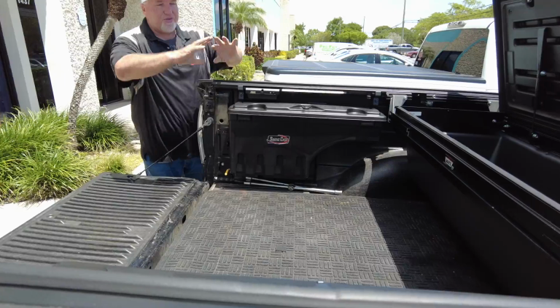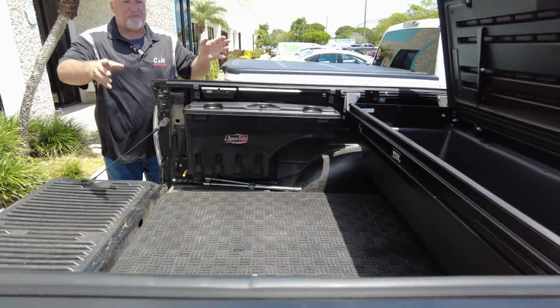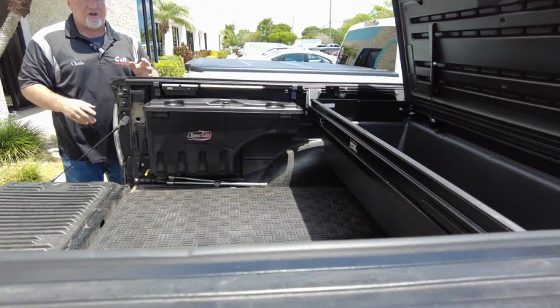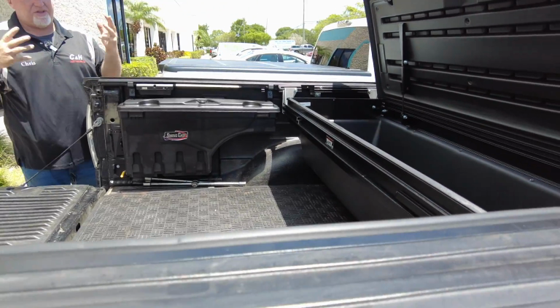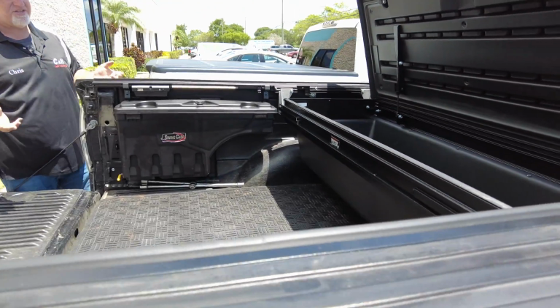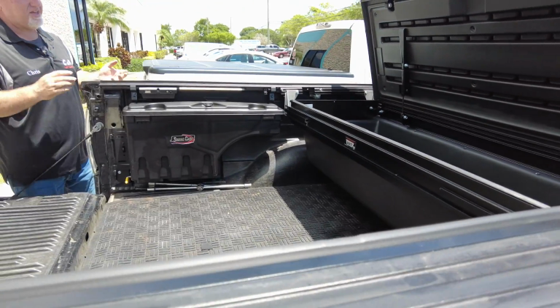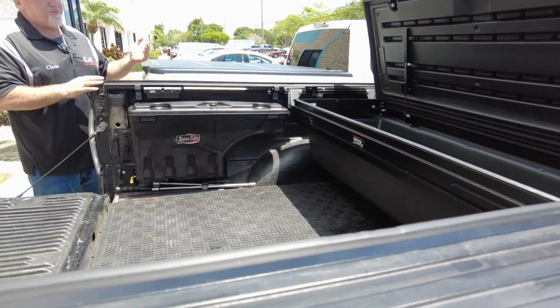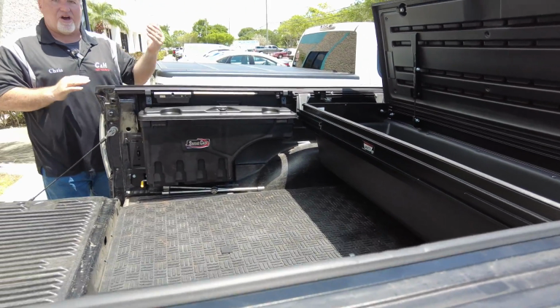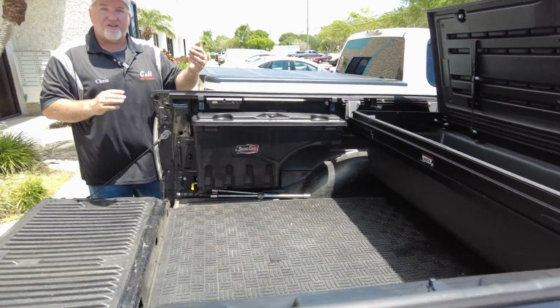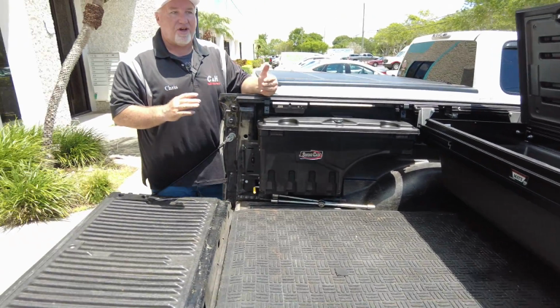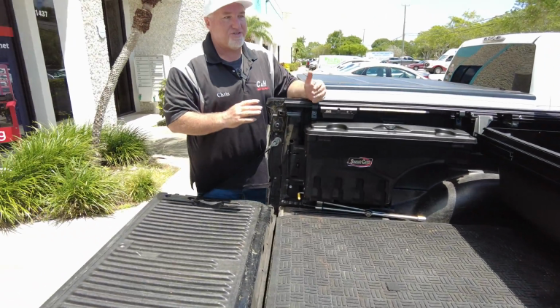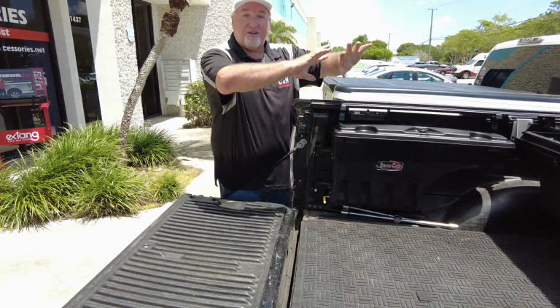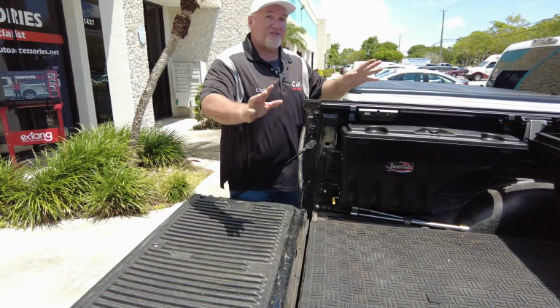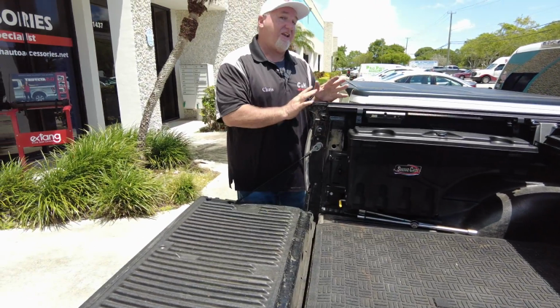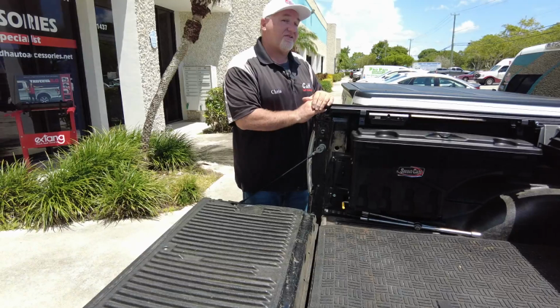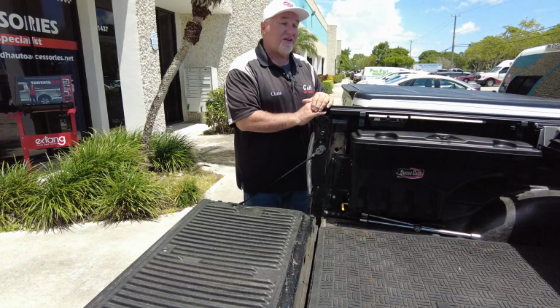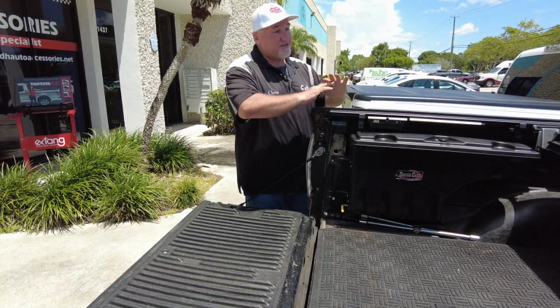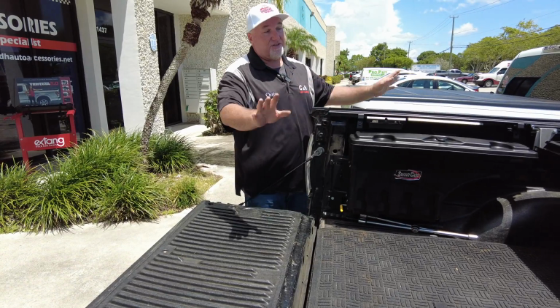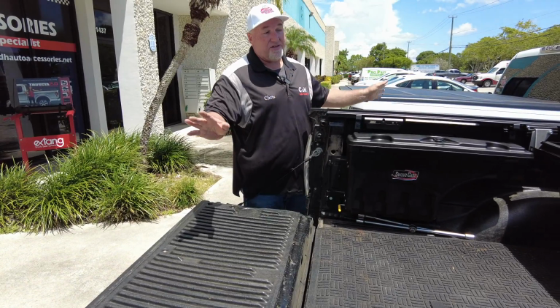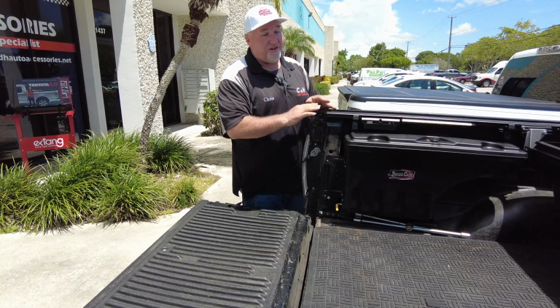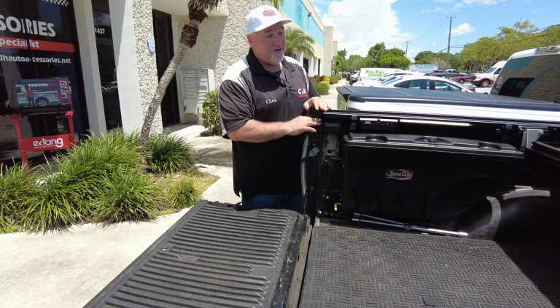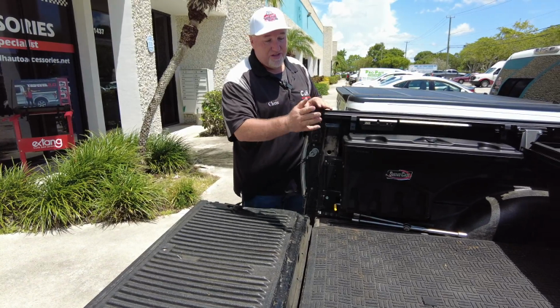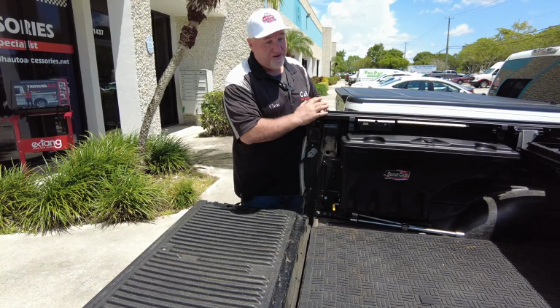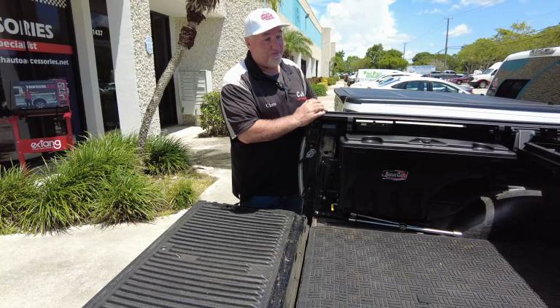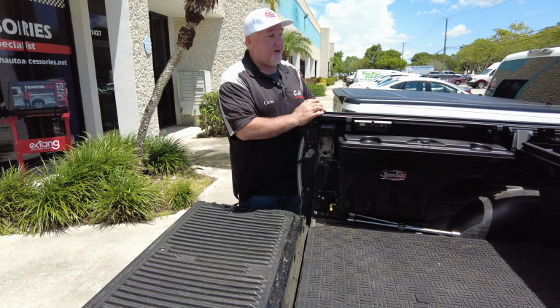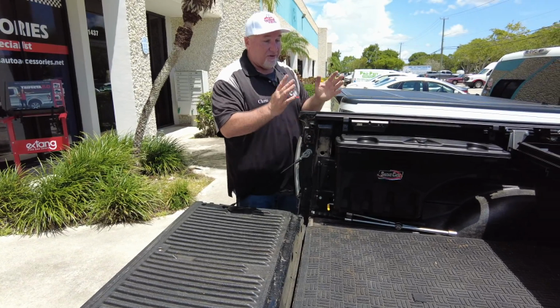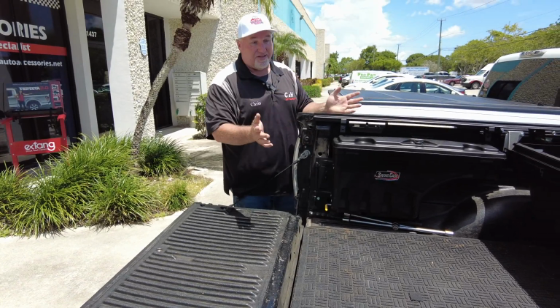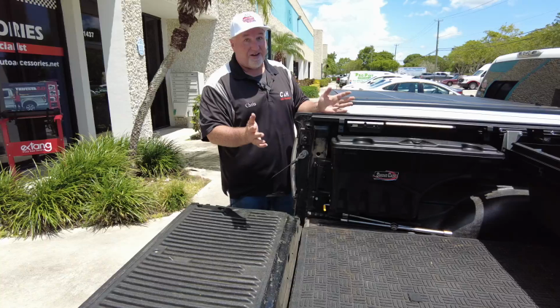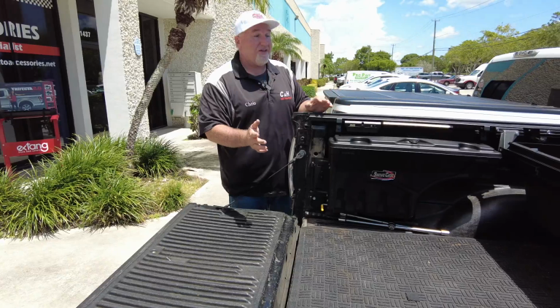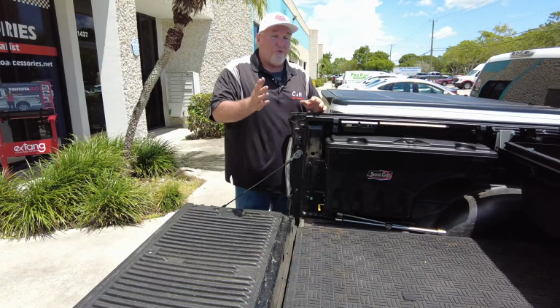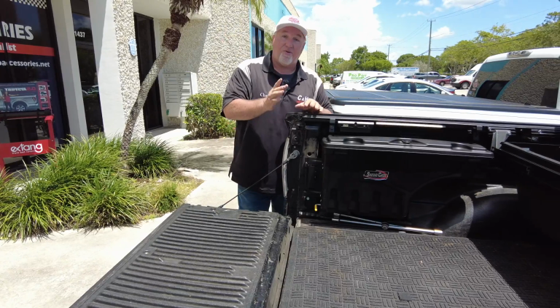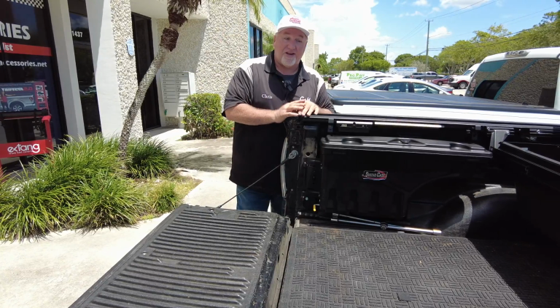Everything's going to be put away. It's going to be nice and clean, and when the cover is closed, you don't see any of this. It's going to just look like a regular truck. Of course, when you get in here you're going to say, 'Wow, look at this setup! What a great setup.'